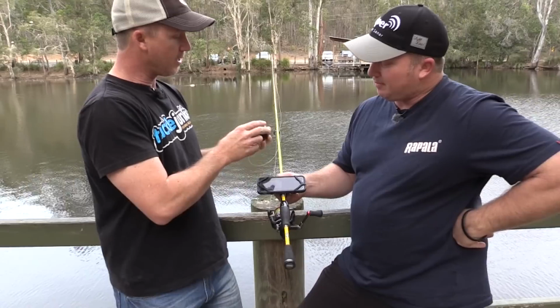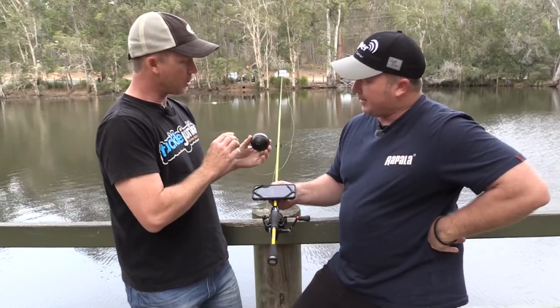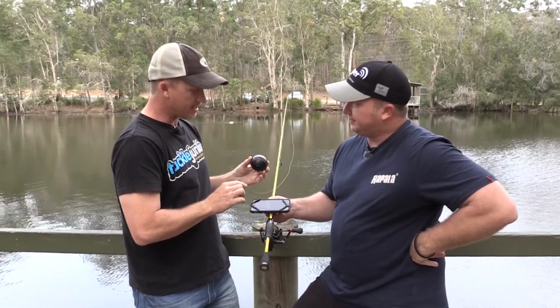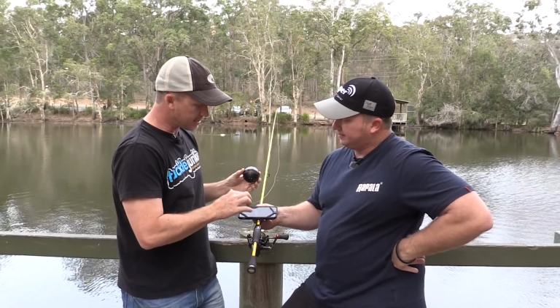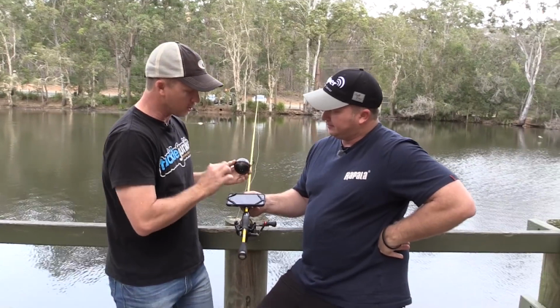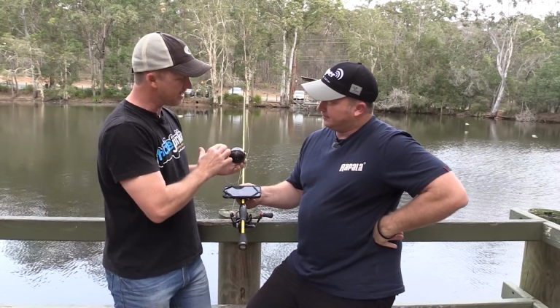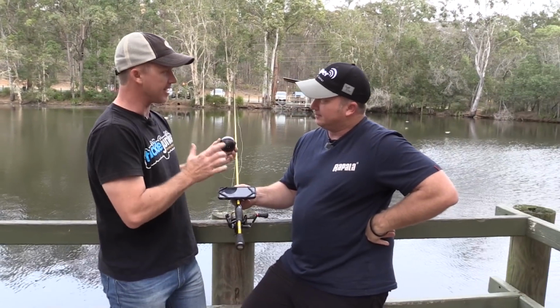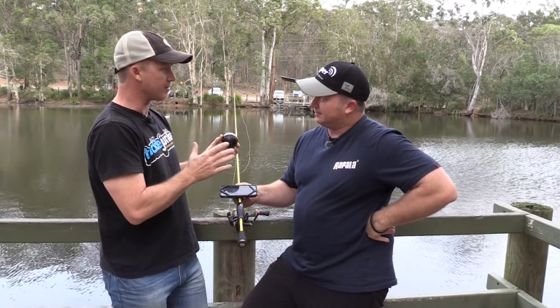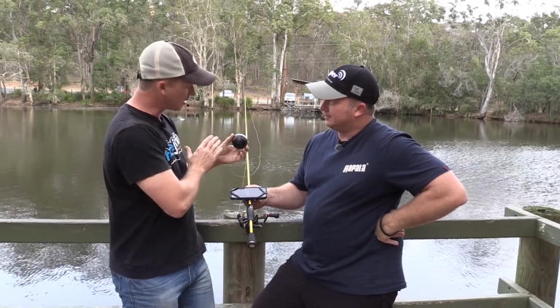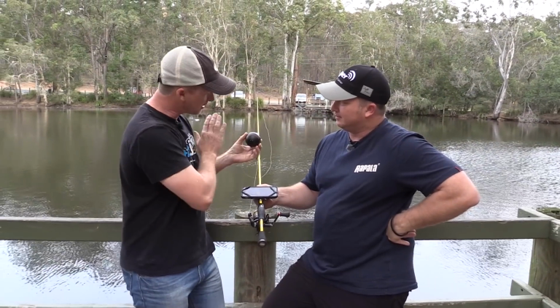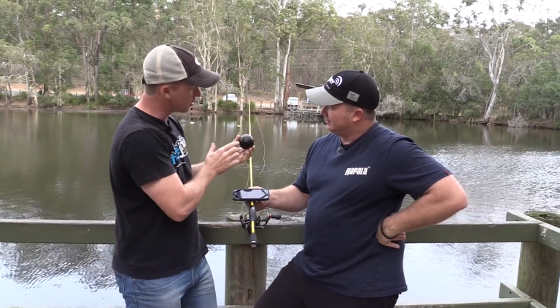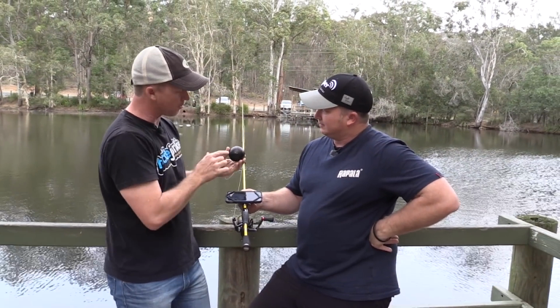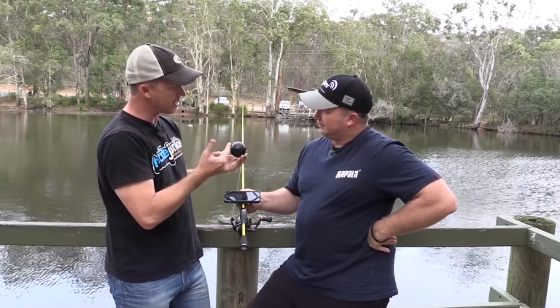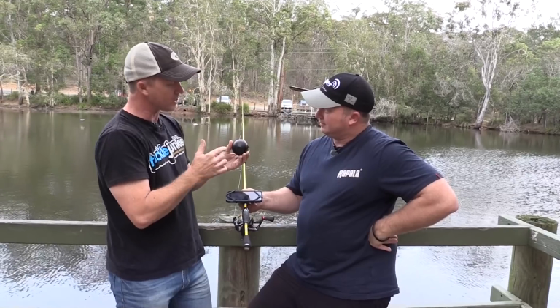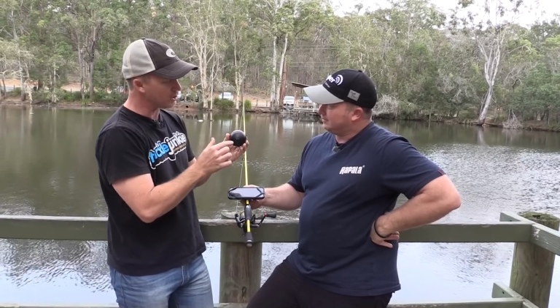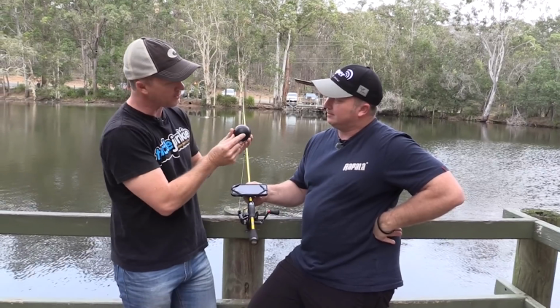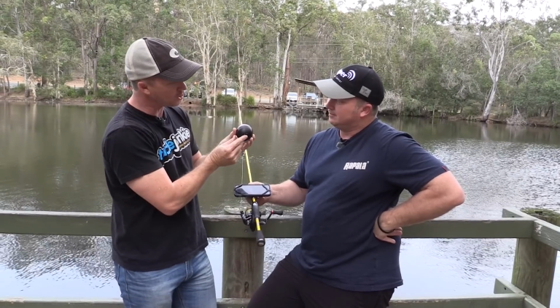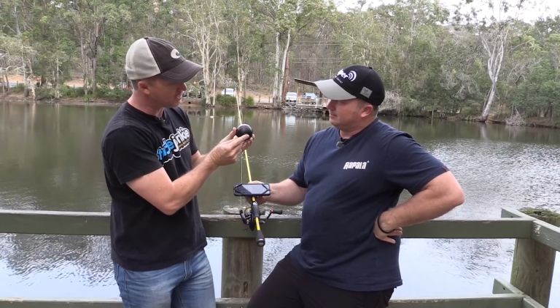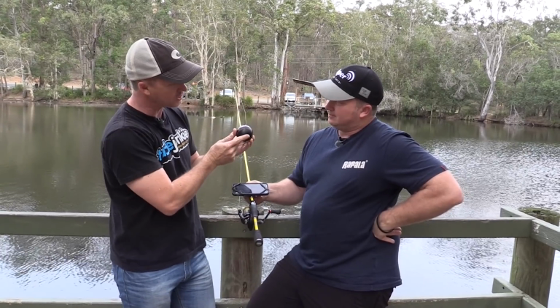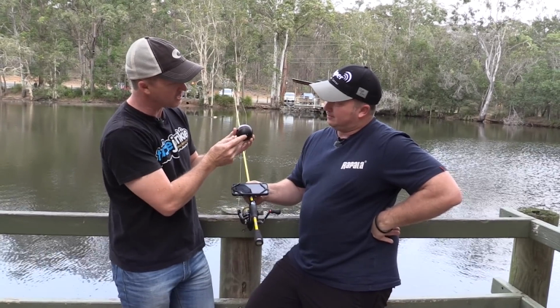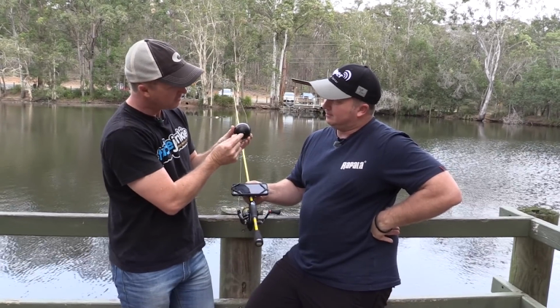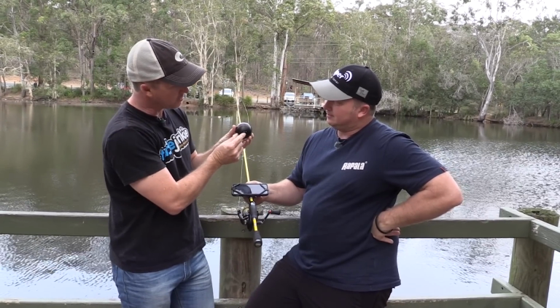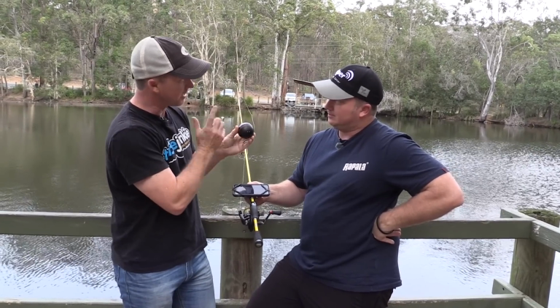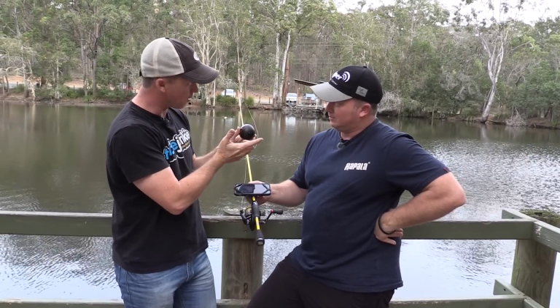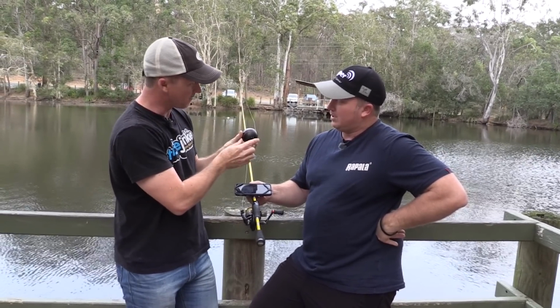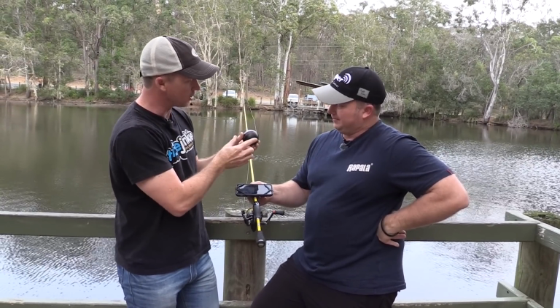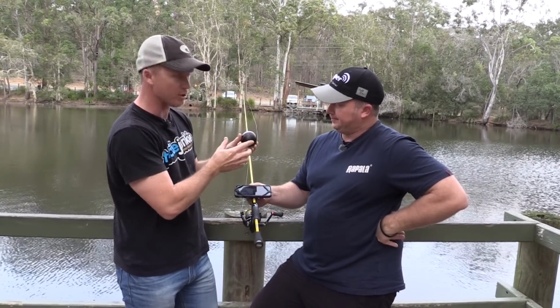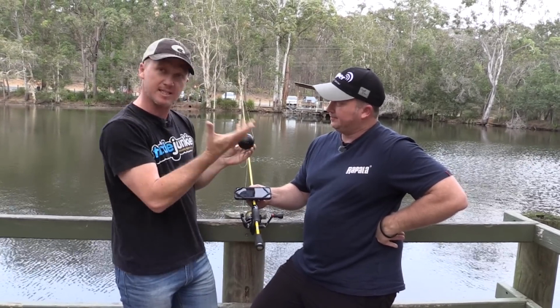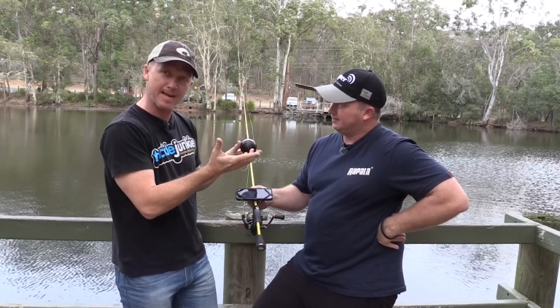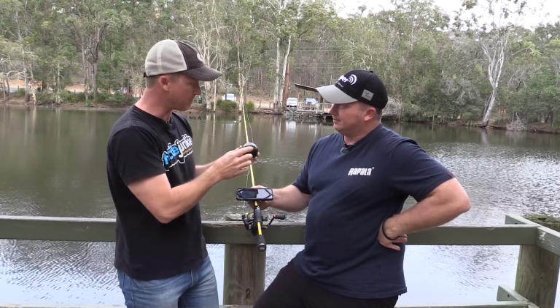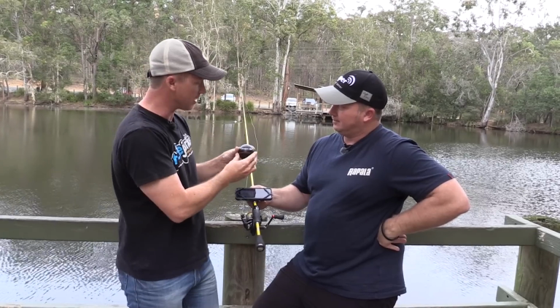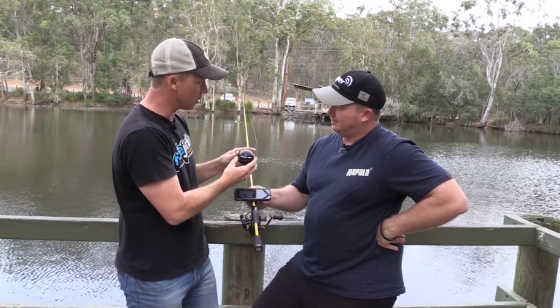Looking at this unit, it says the GPS isn't connected at the moment because the Deeper is not on. When the Deeper actually turns on, these two connections have to be connected by water for this unit to turn on. That's how it manages the battery in this unit.